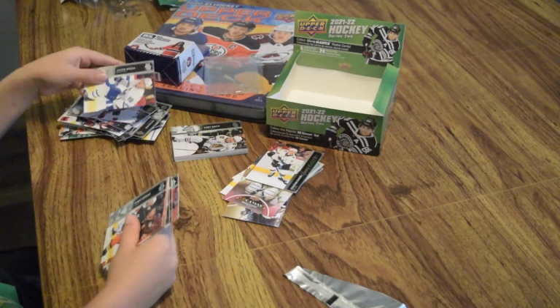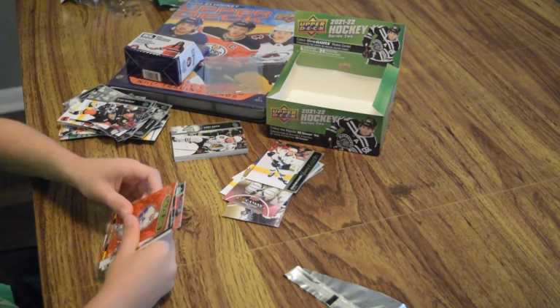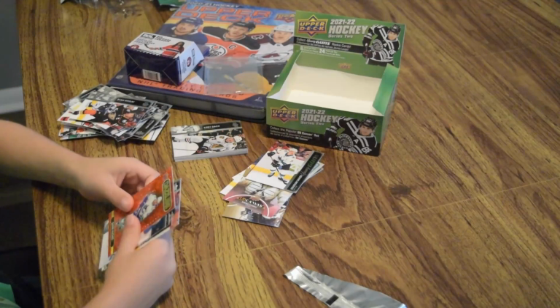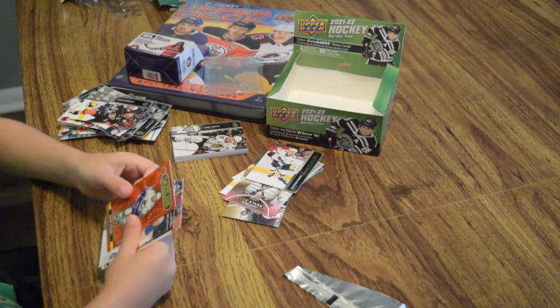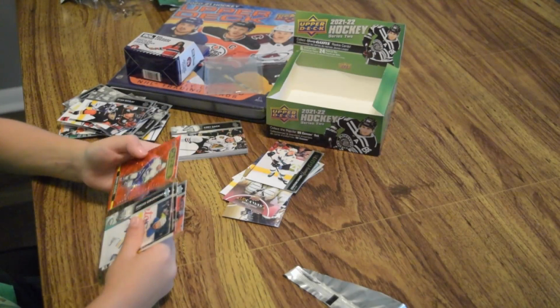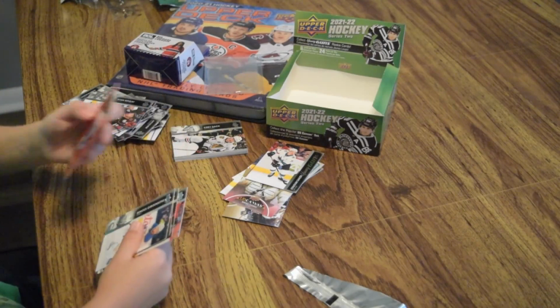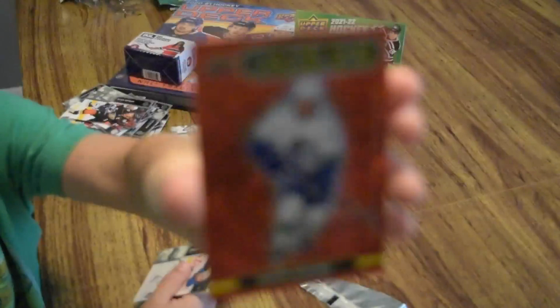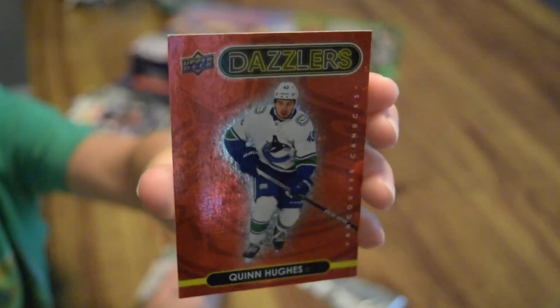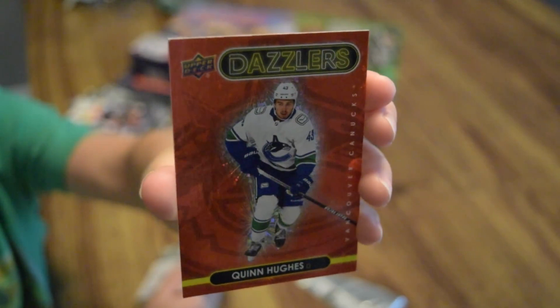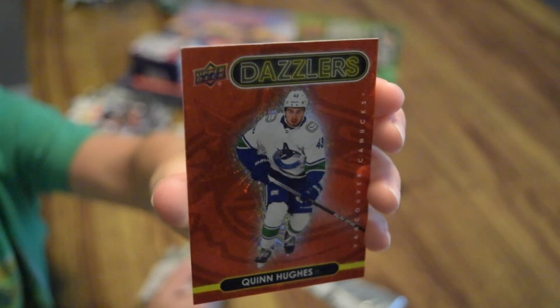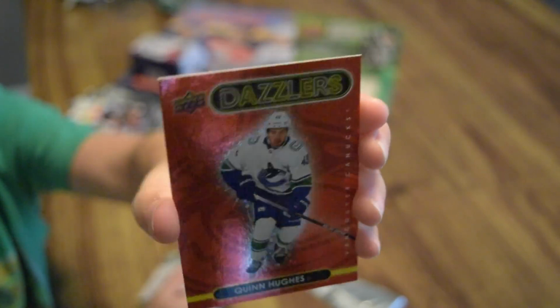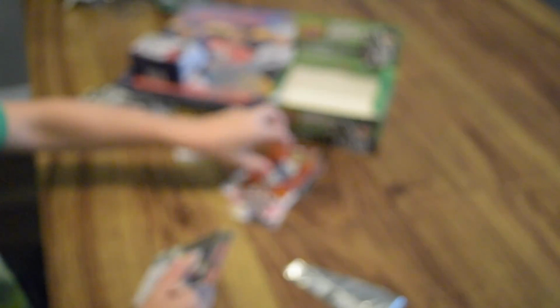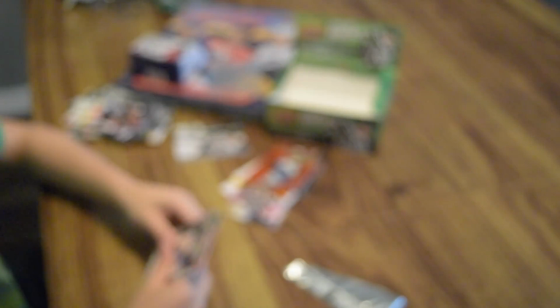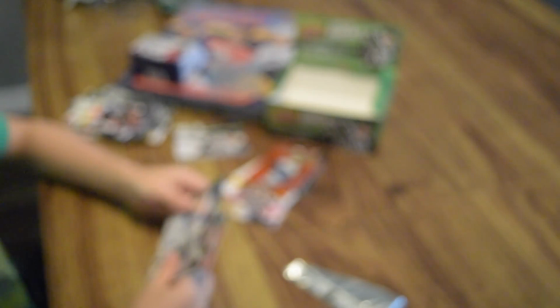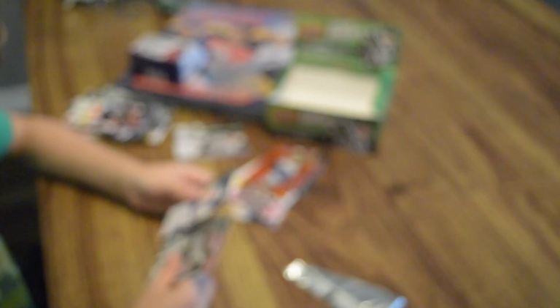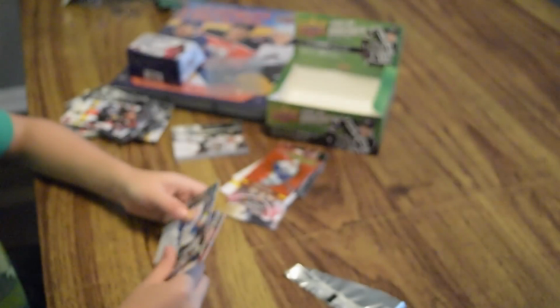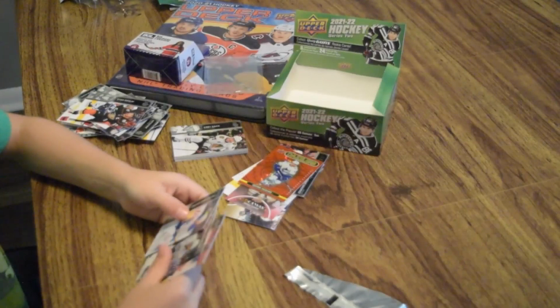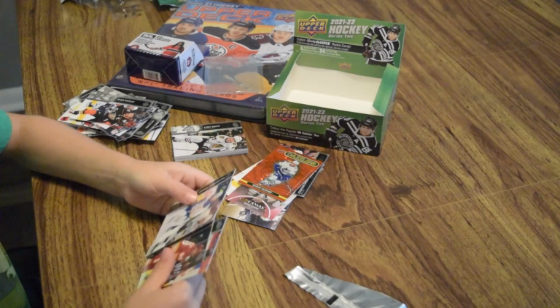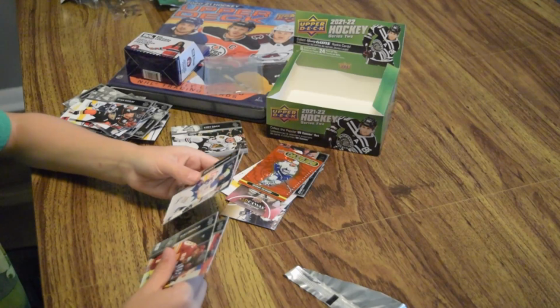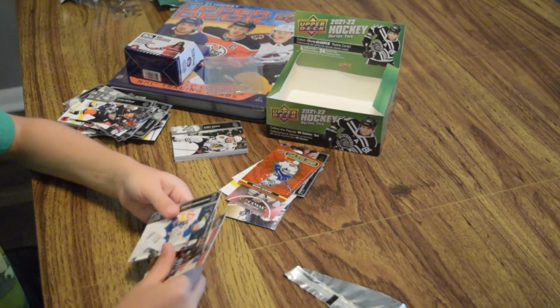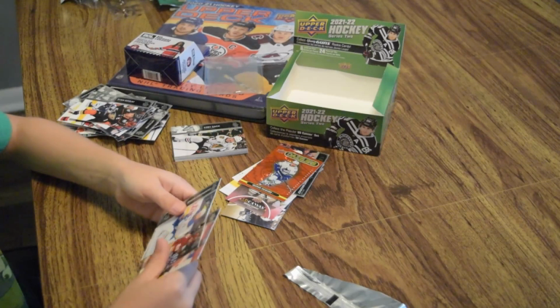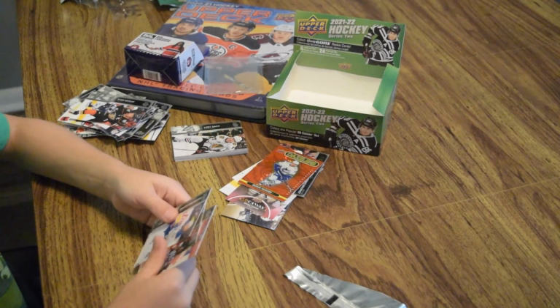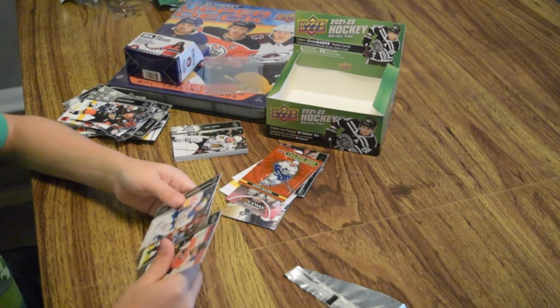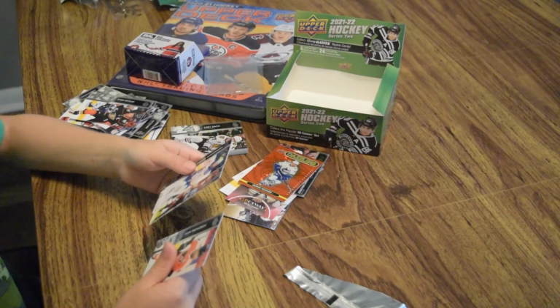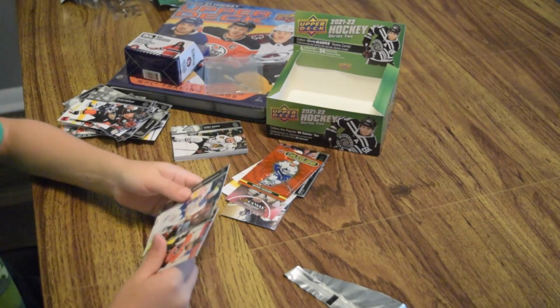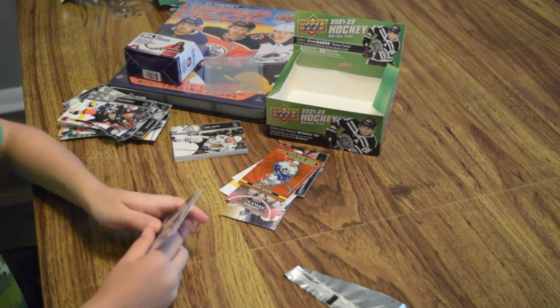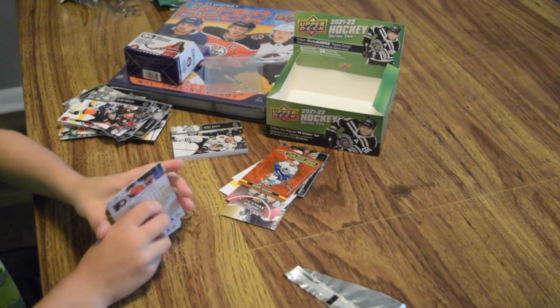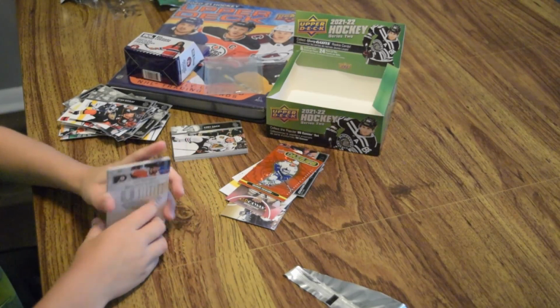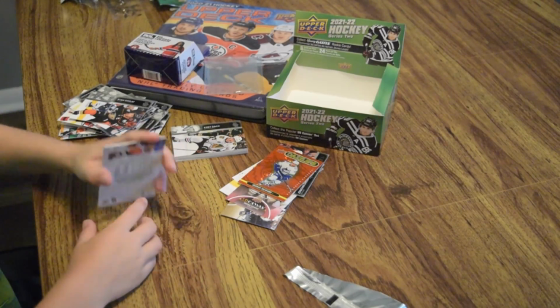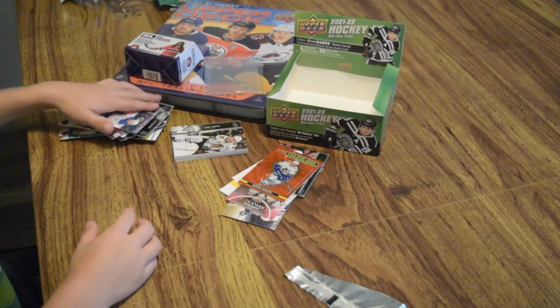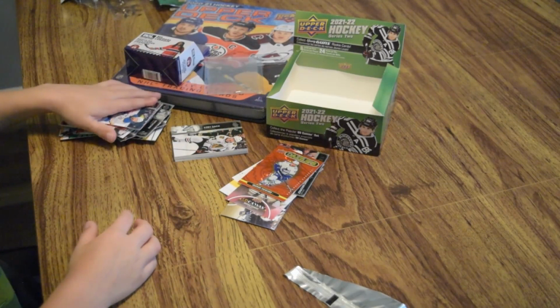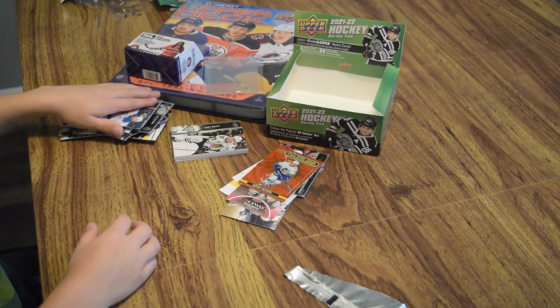The Quinn Hughes Dazzlers. Hopefully you saved some for us. And that's it.